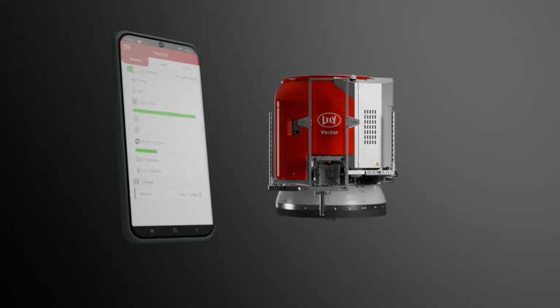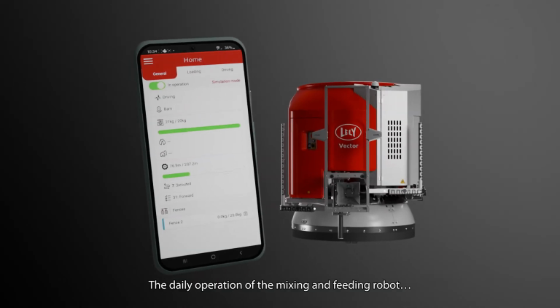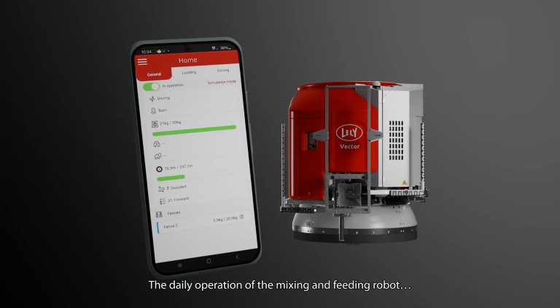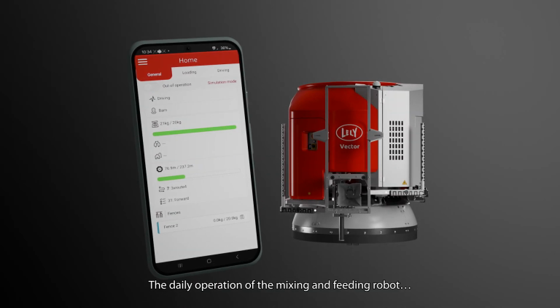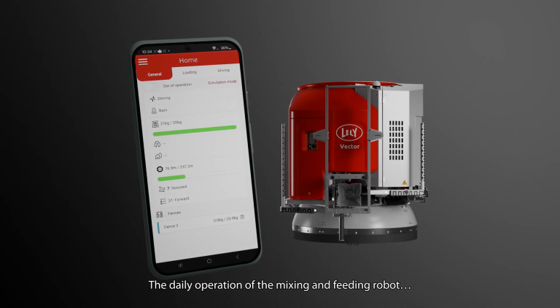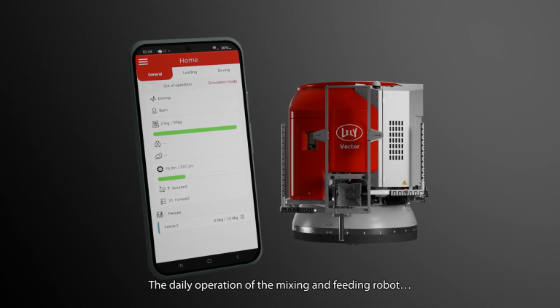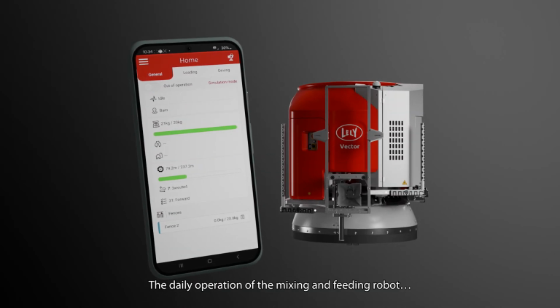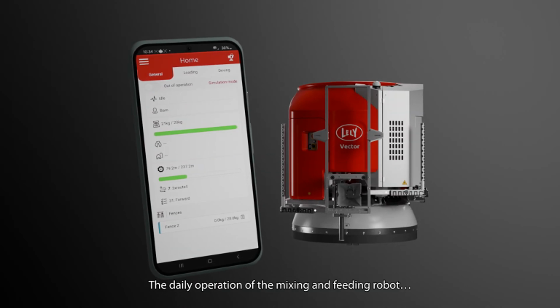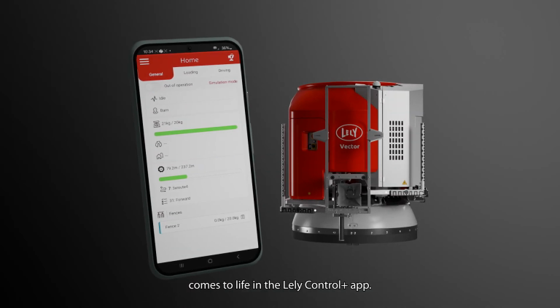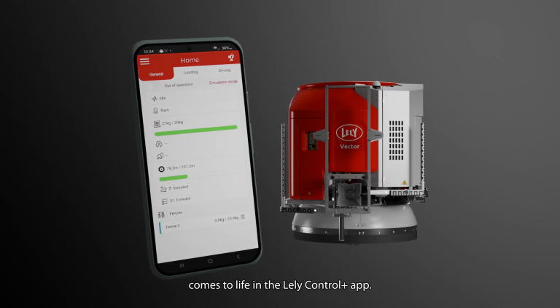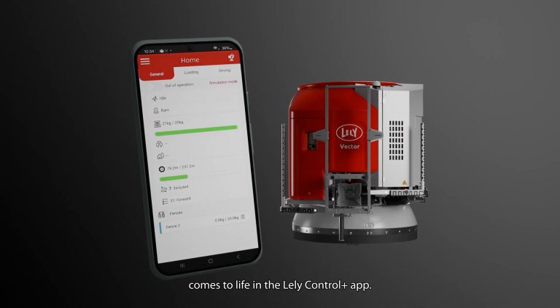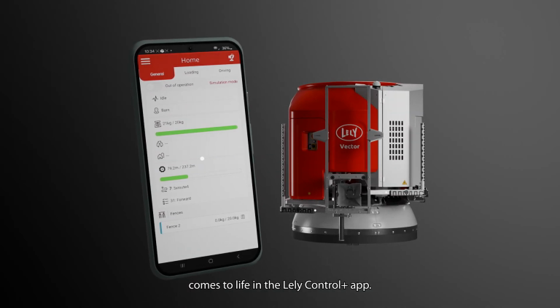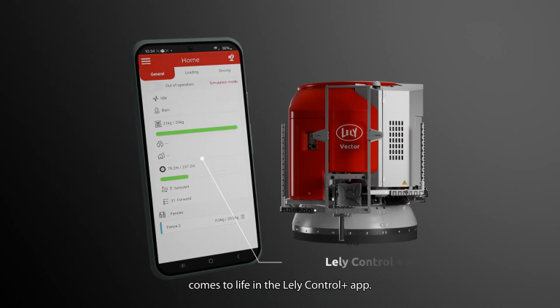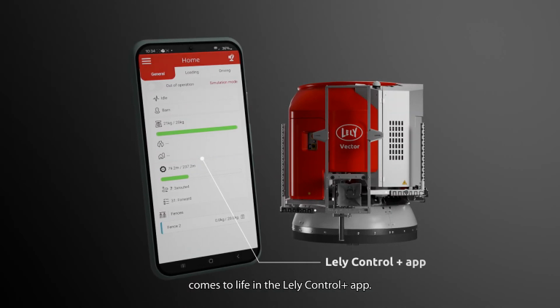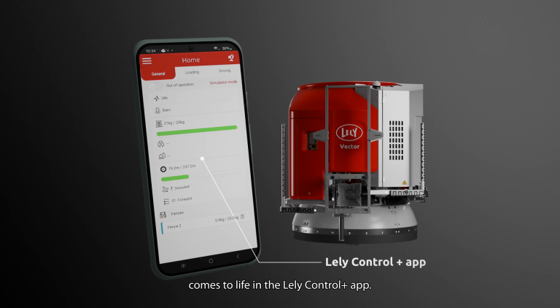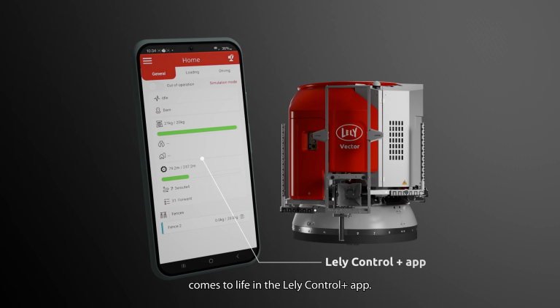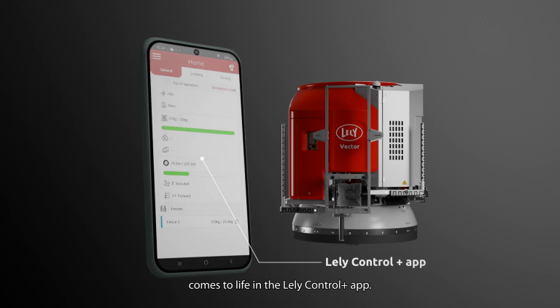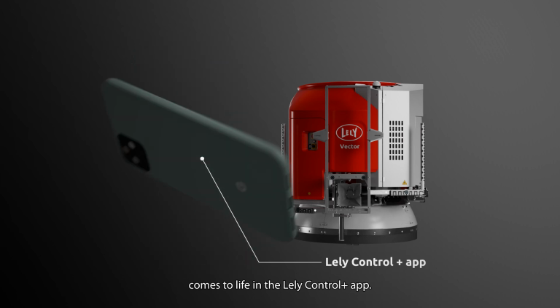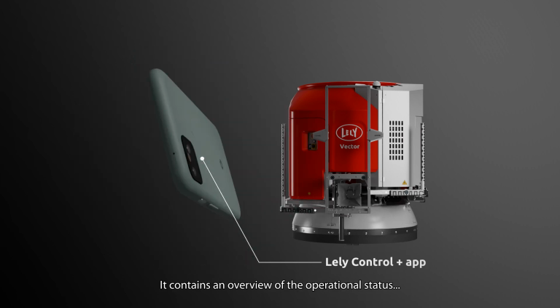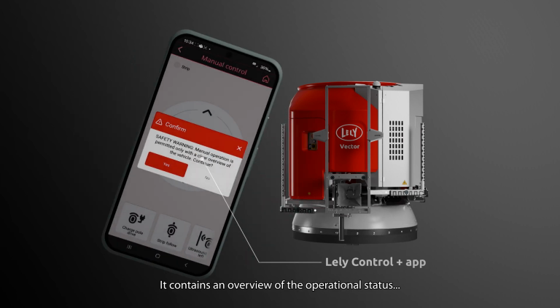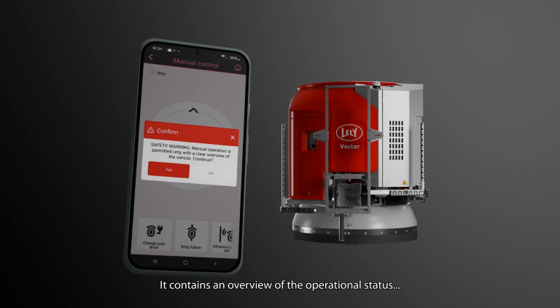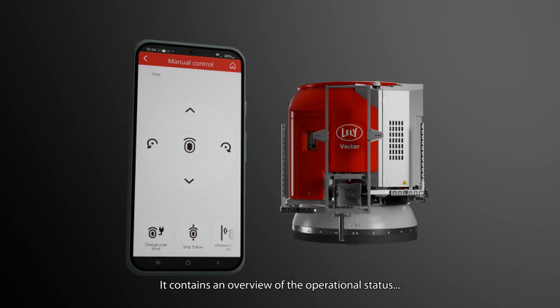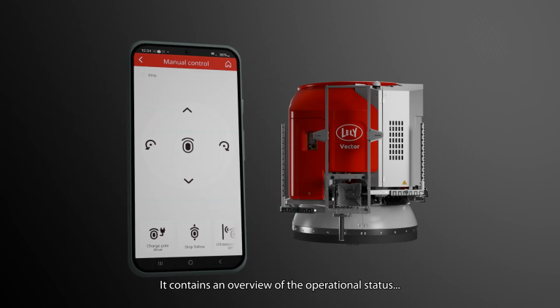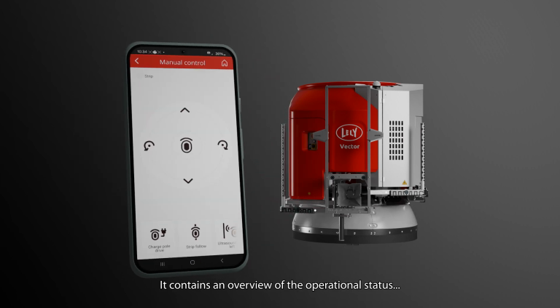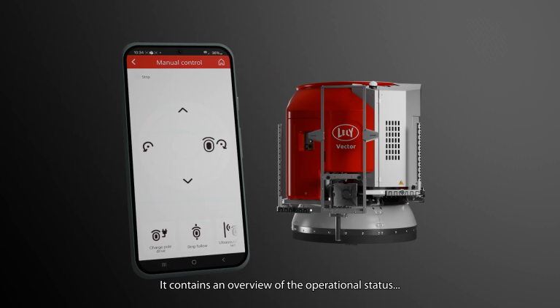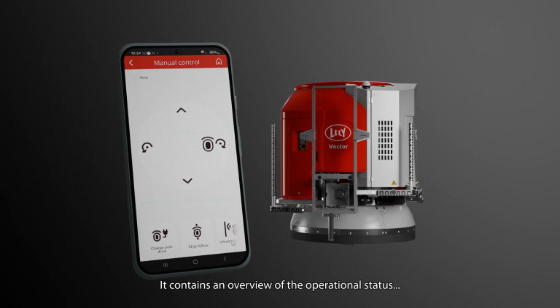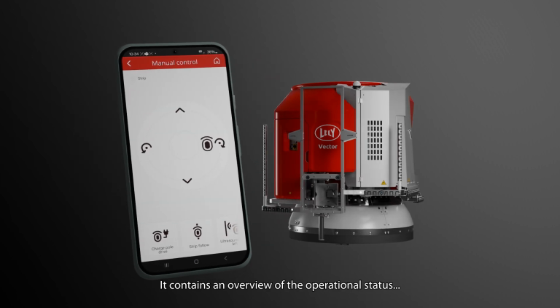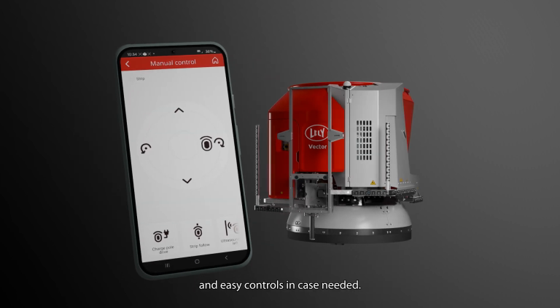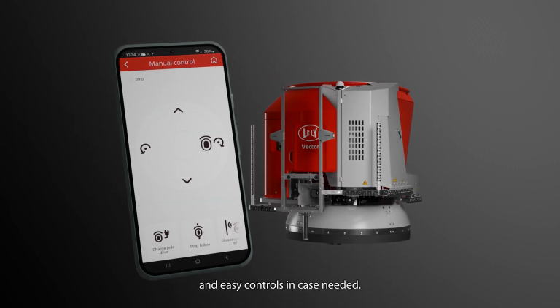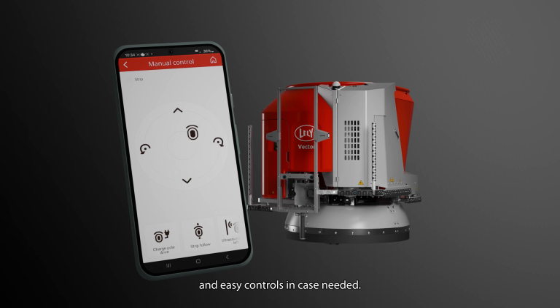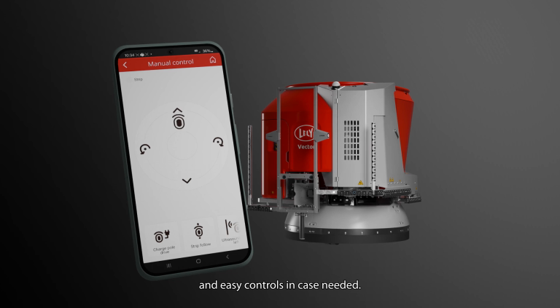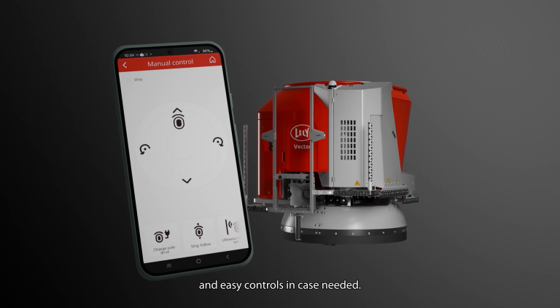The daily operation of the mixing and feeding robot comes to life in the Lely Control Plus app. It contains an overview of the operational status and easy controls in case needed.